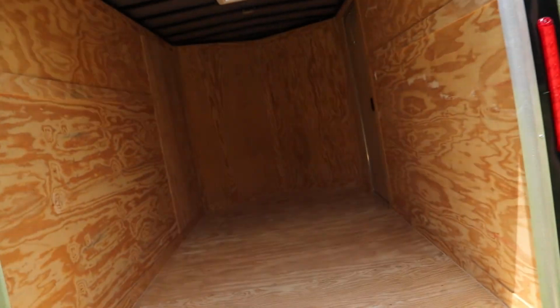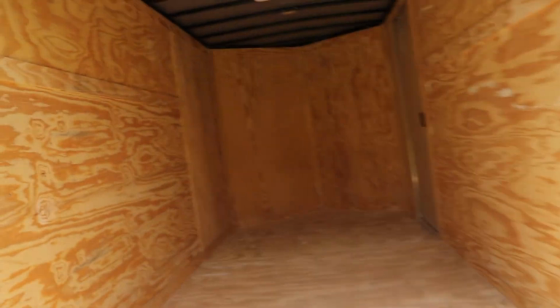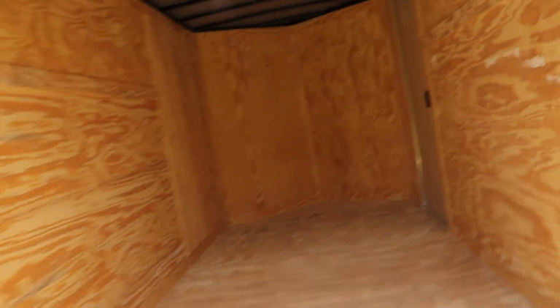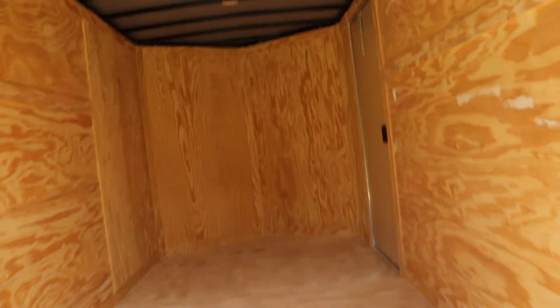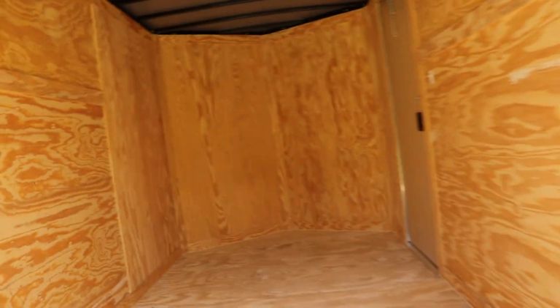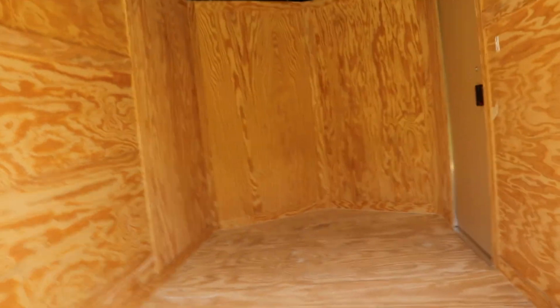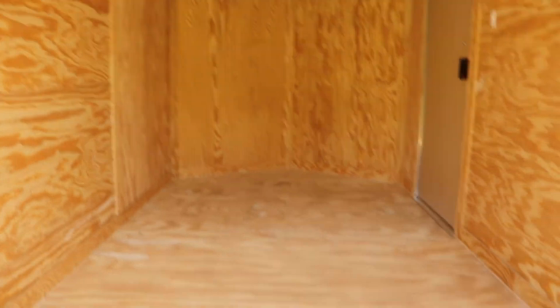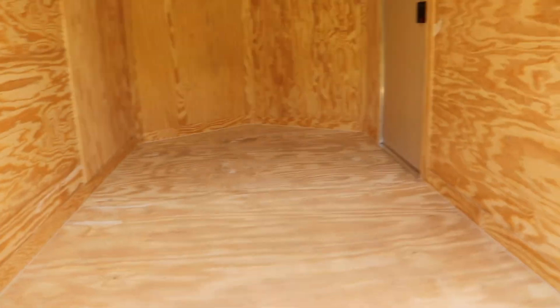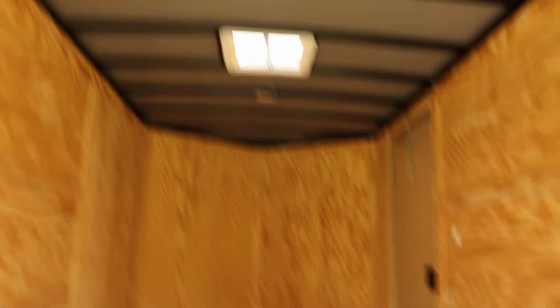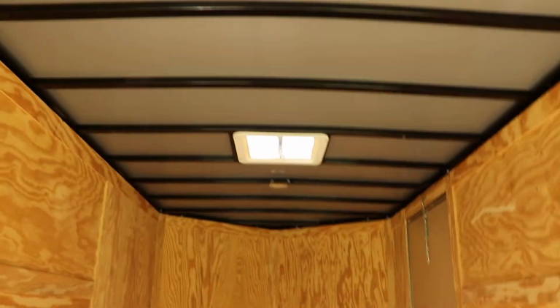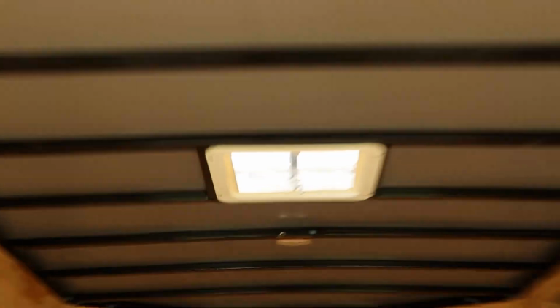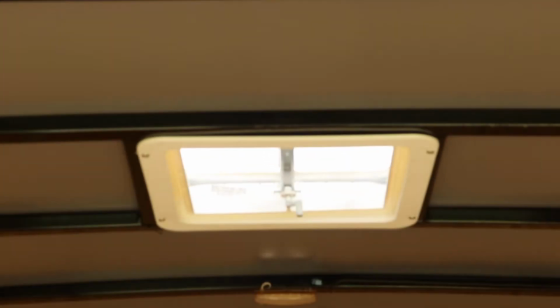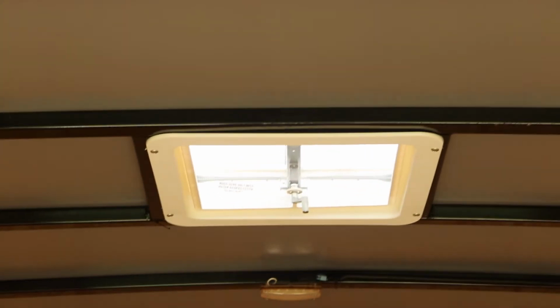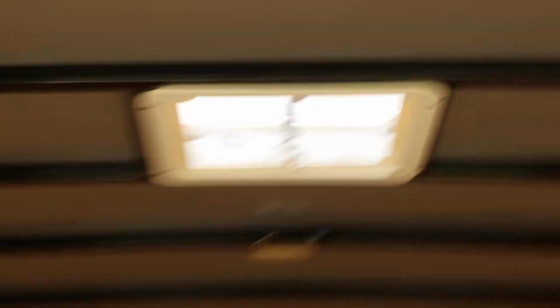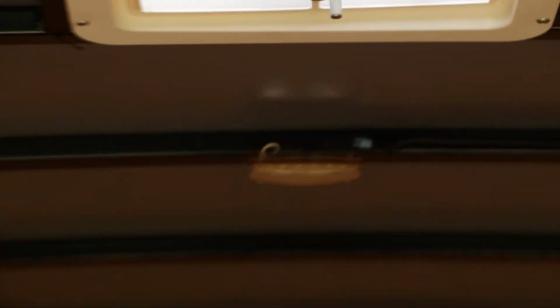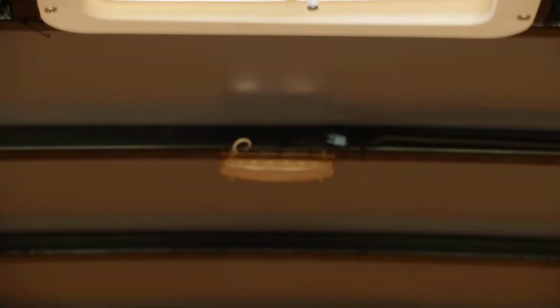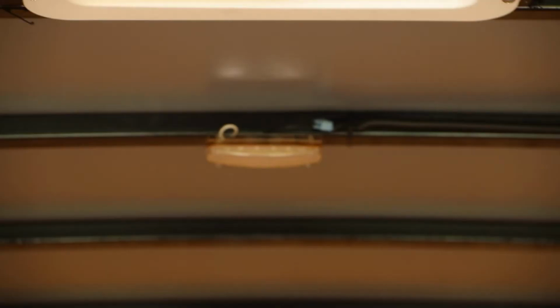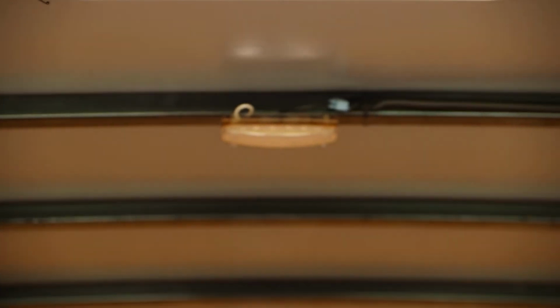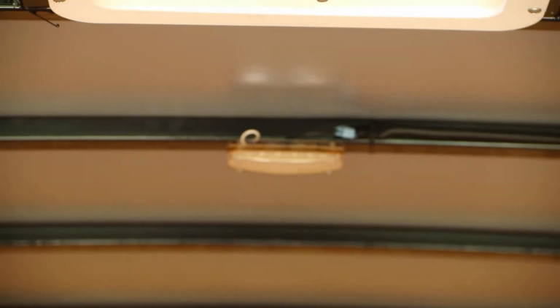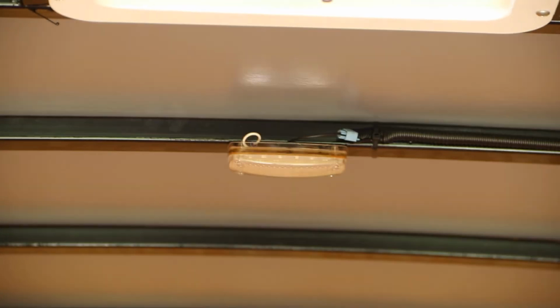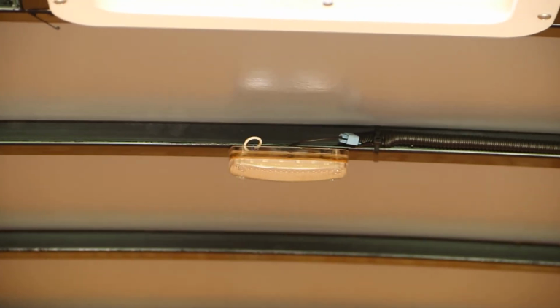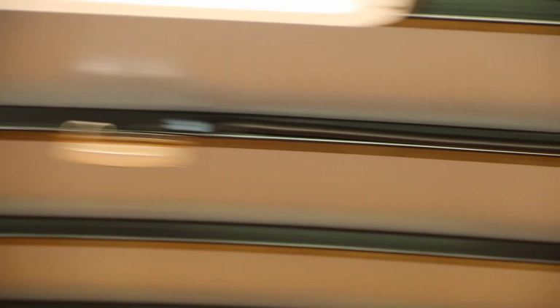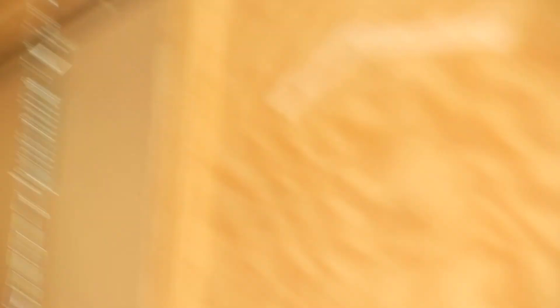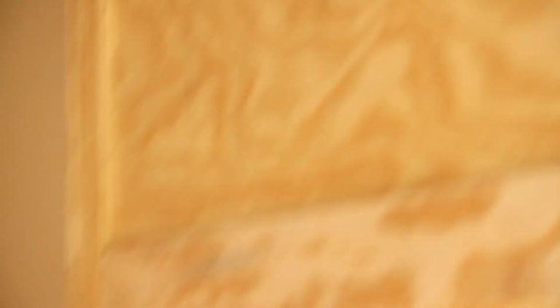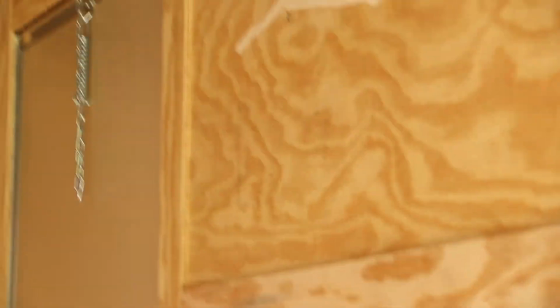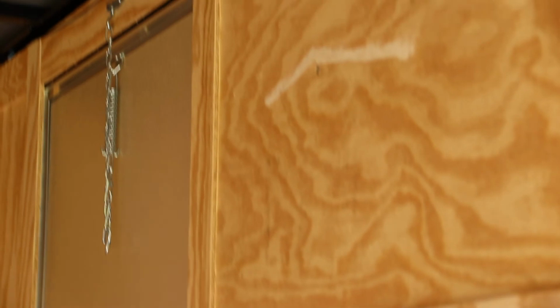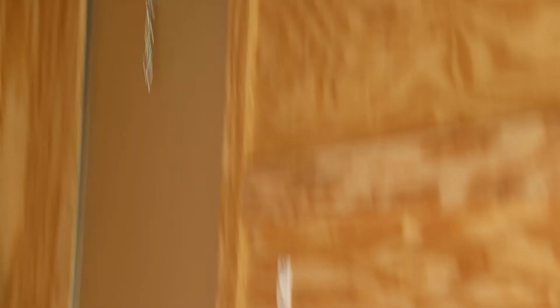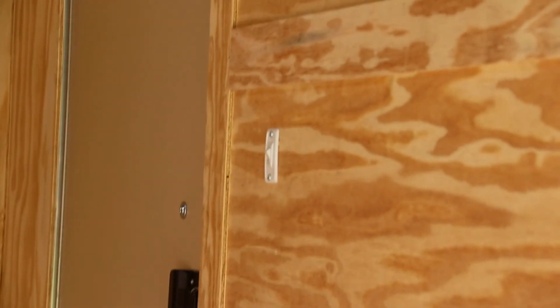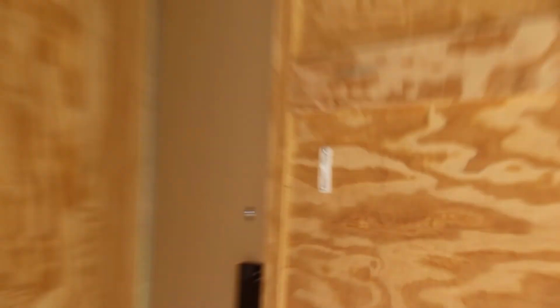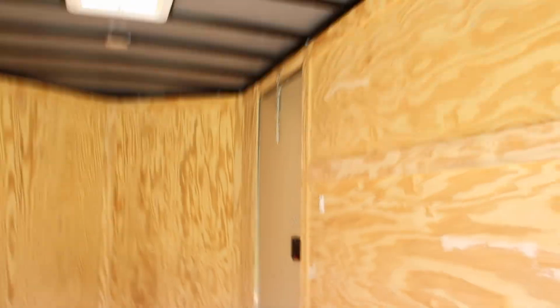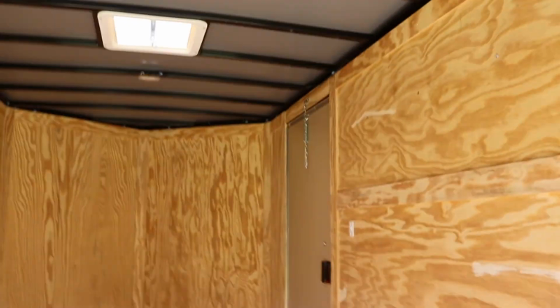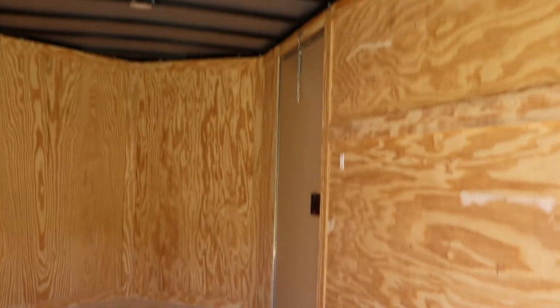Inside the trailer all the wood is treated. It has a roof vent, a 12 volt light, a switch, and a rear door.